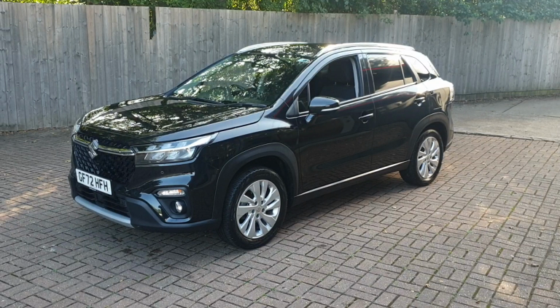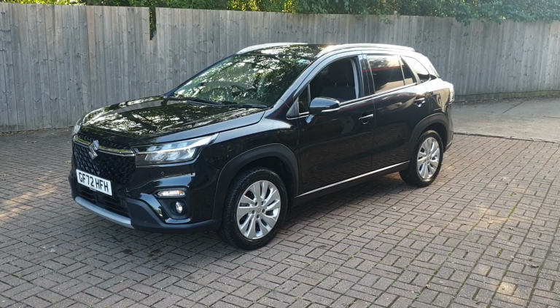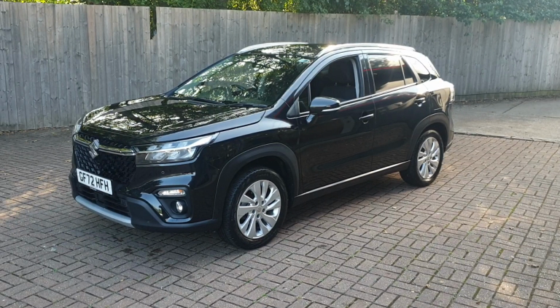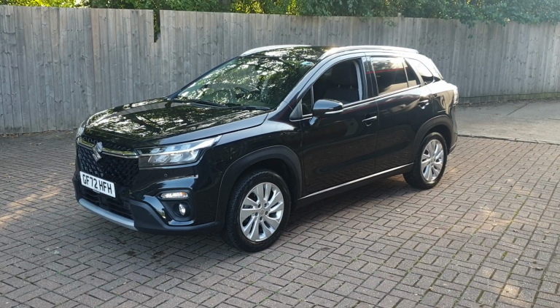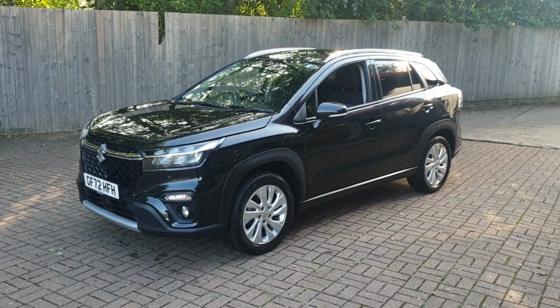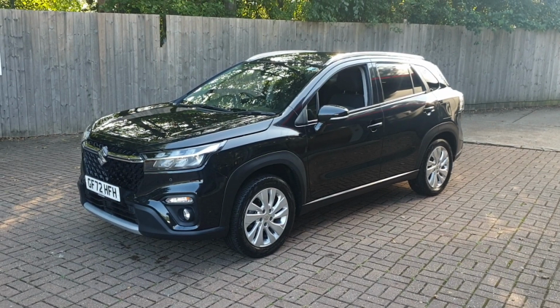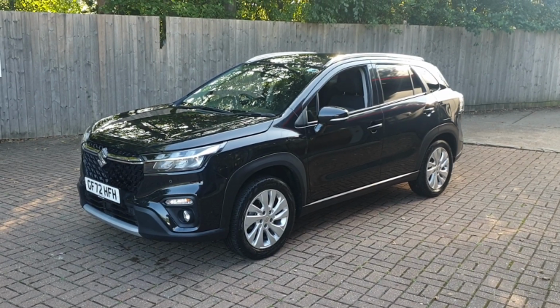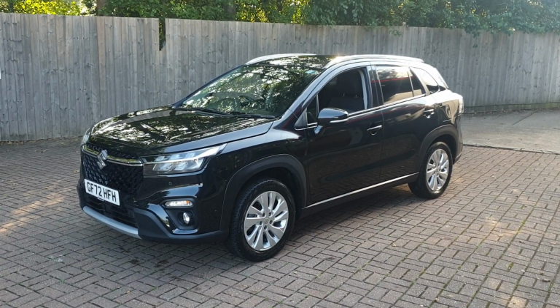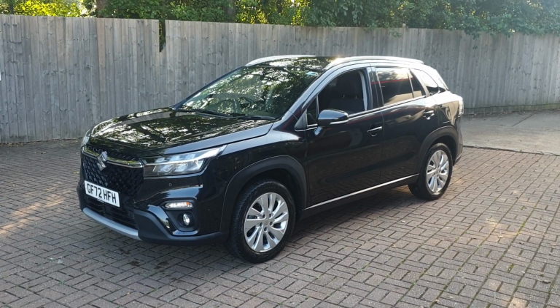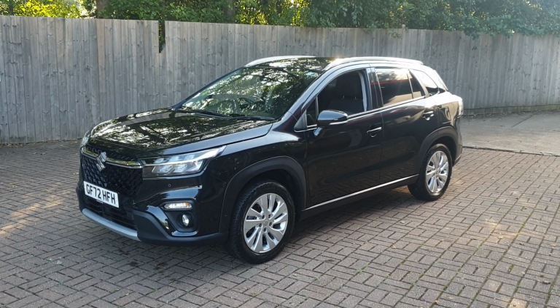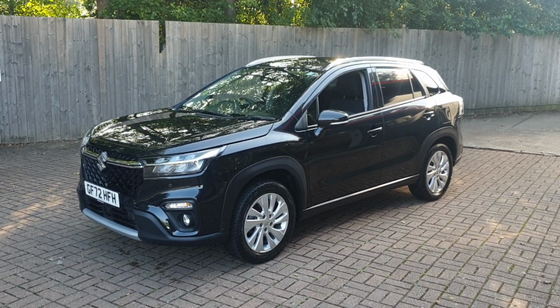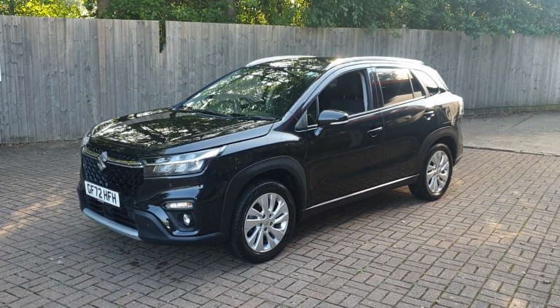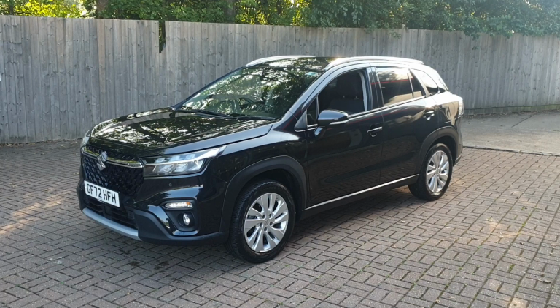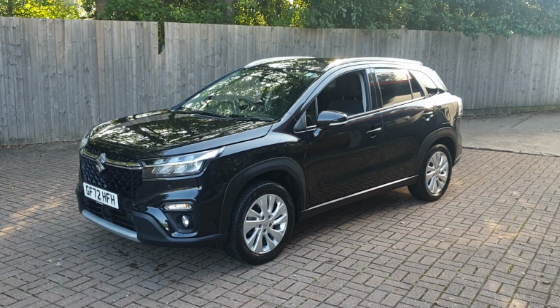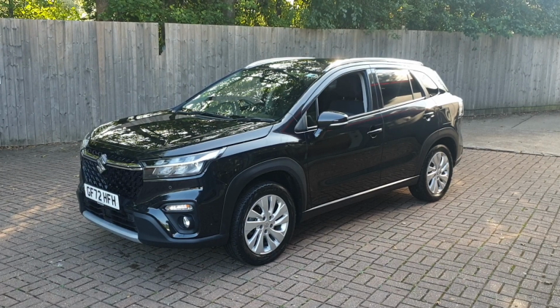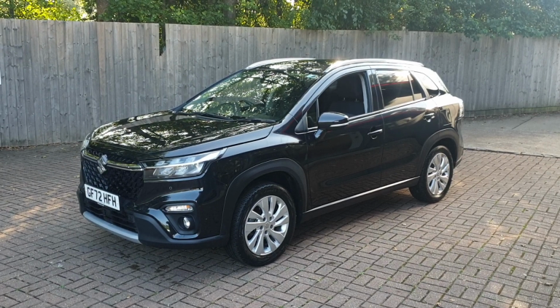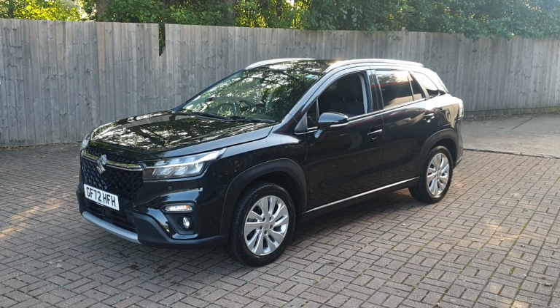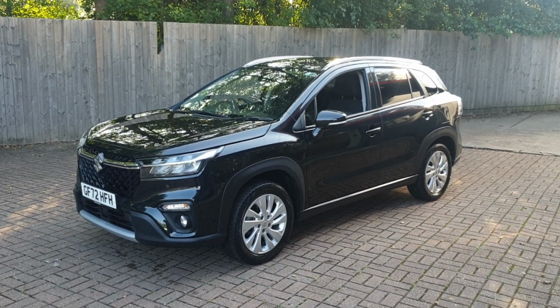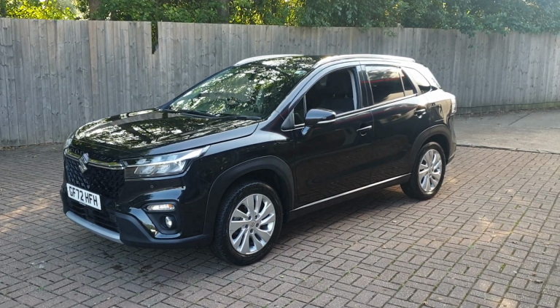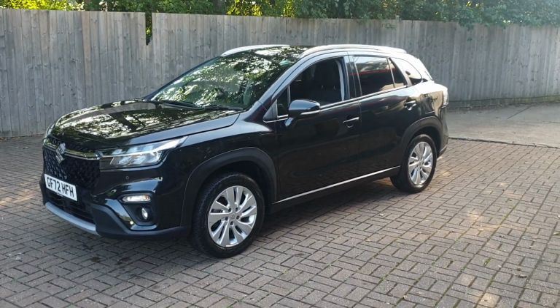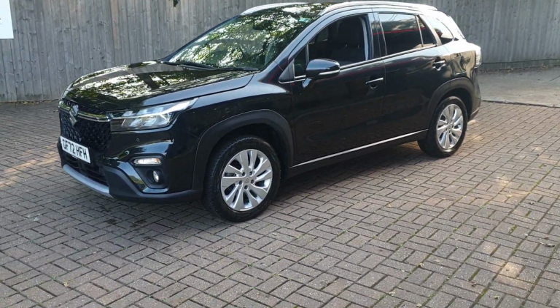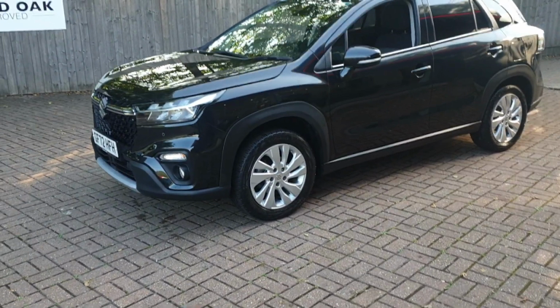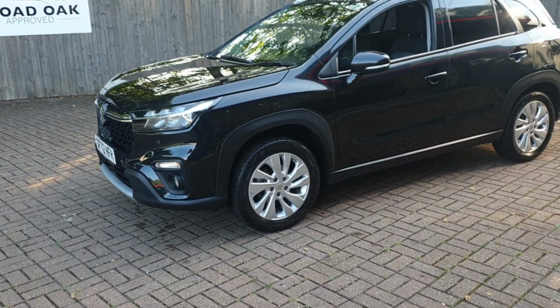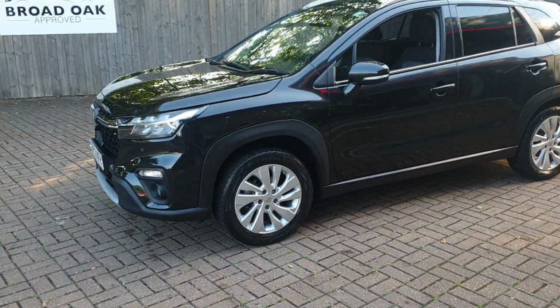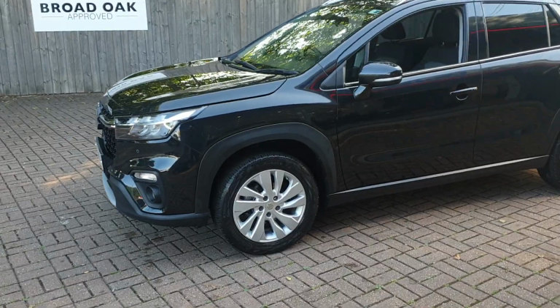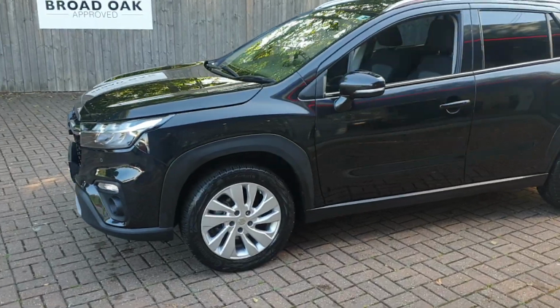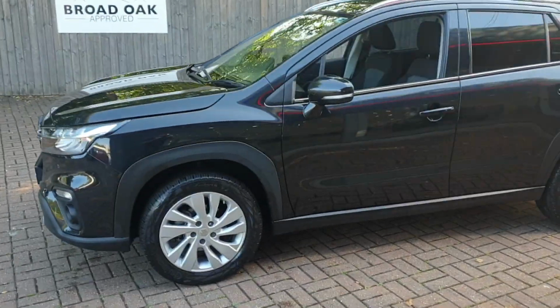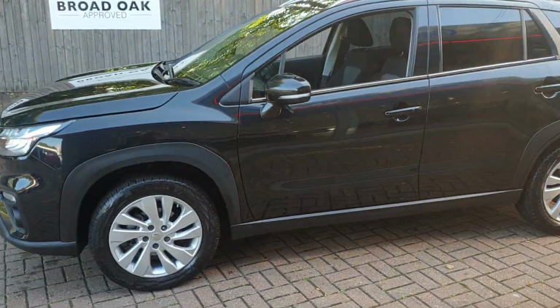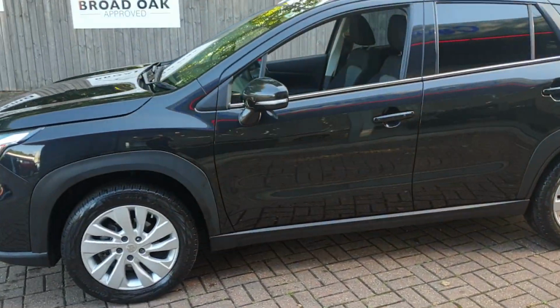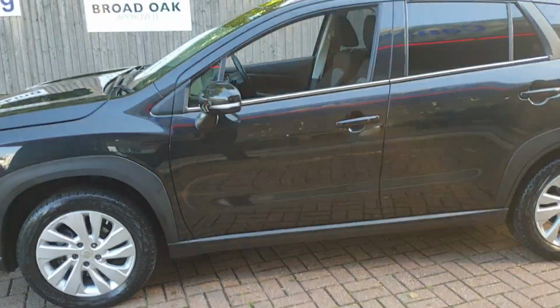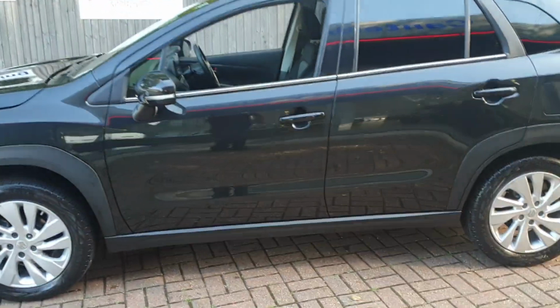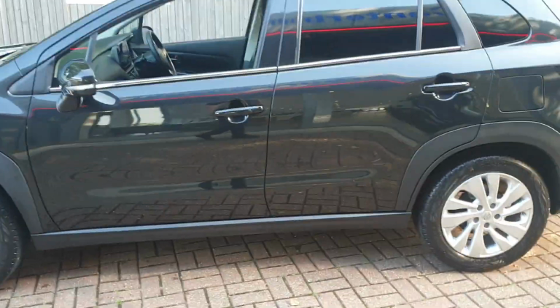Welcome to Canterbury Suzuki. This is our Suzuki S-Cross Motion. This vehicle has just under 9,000 miles and comes with full service history. It also features front and rear parking sensors and a rear parking camera assist.